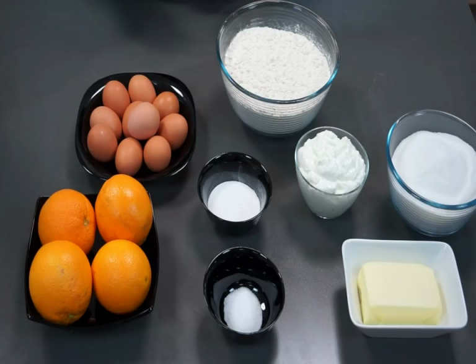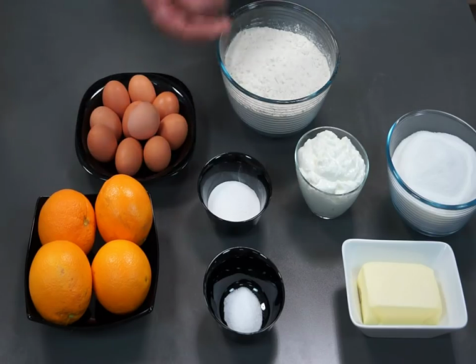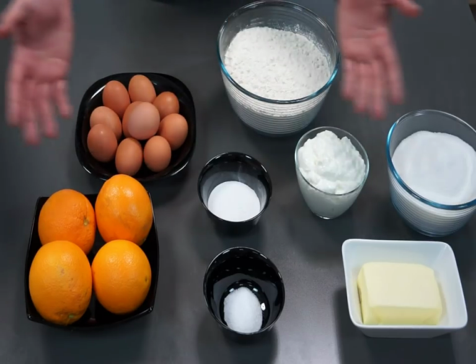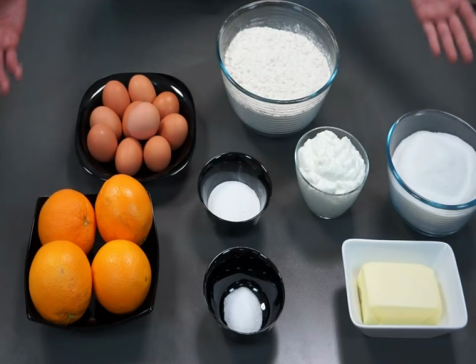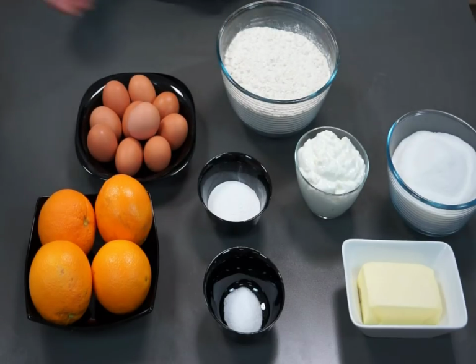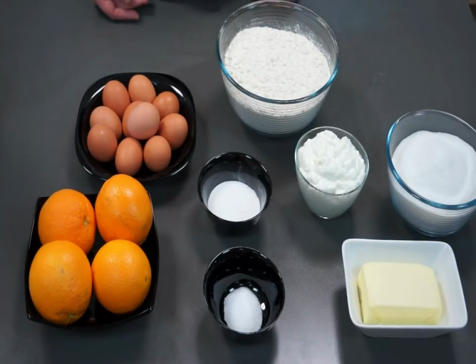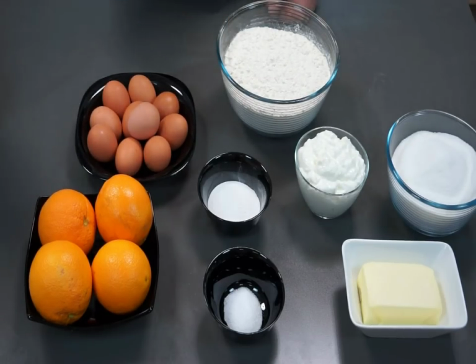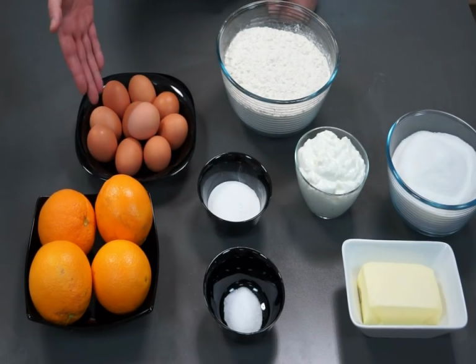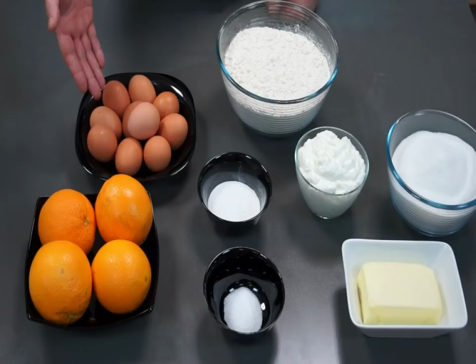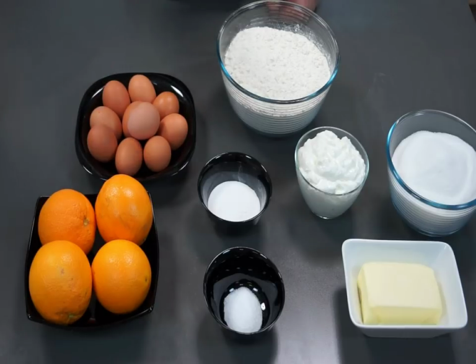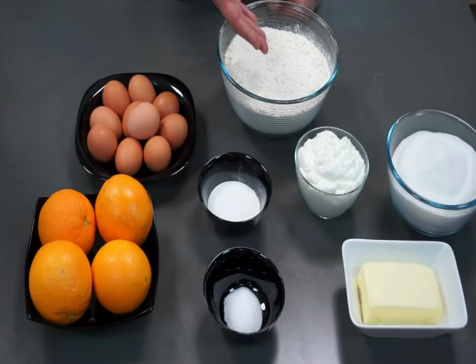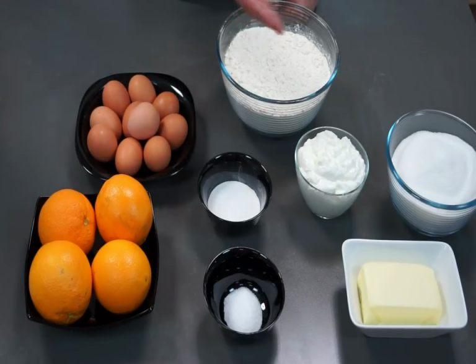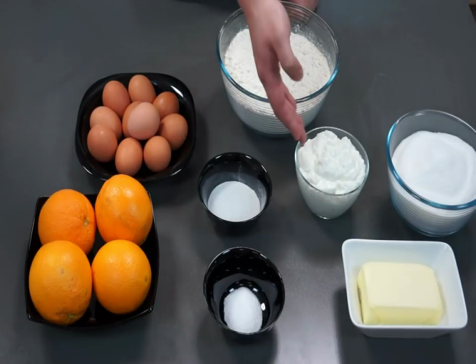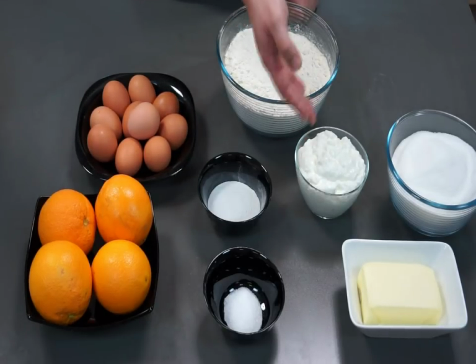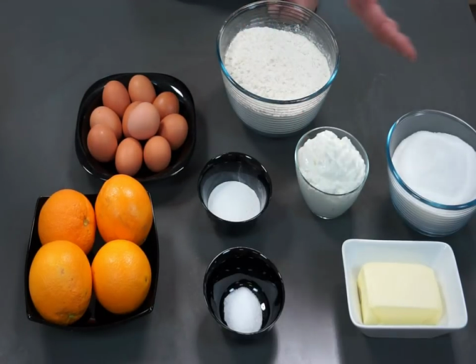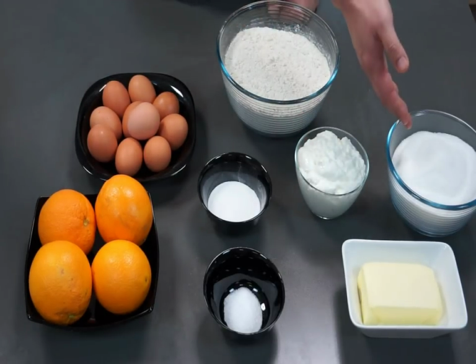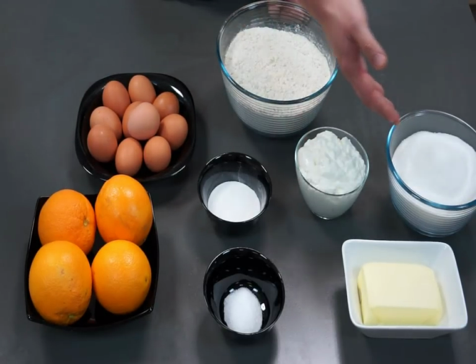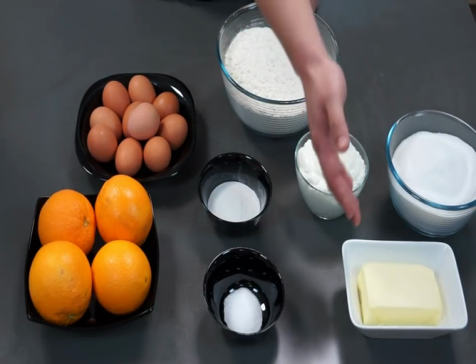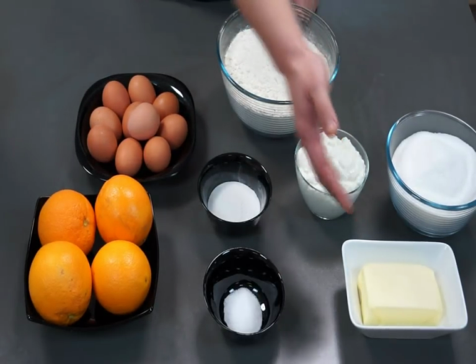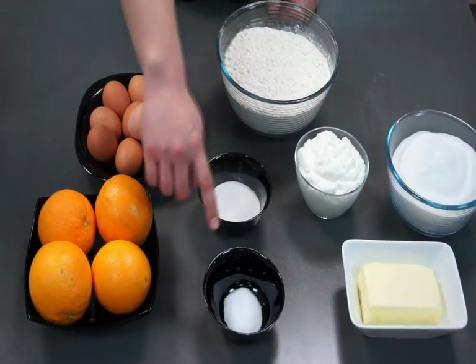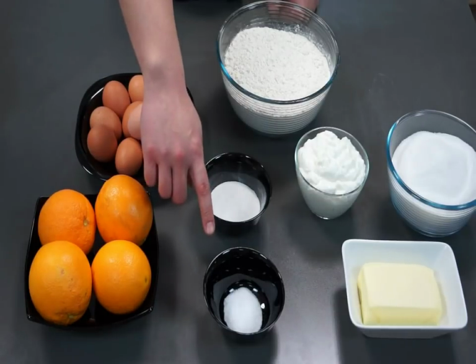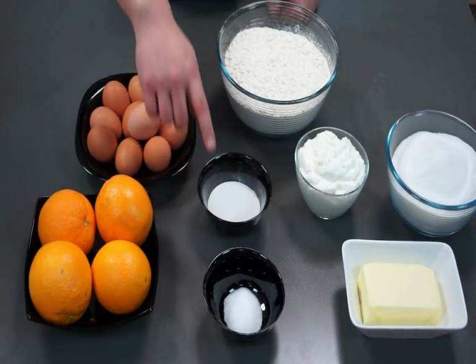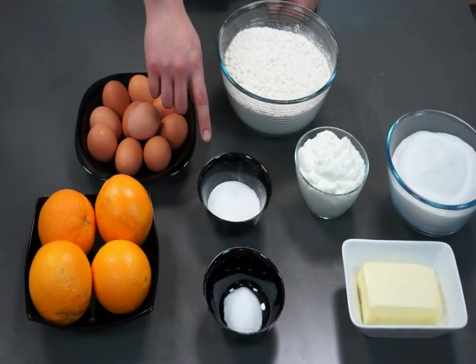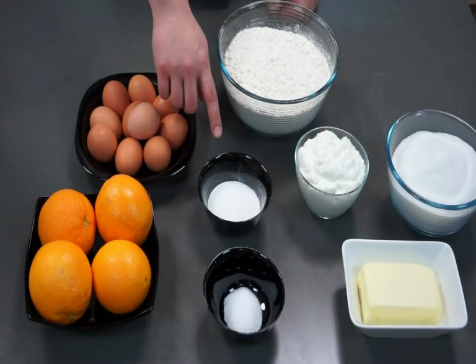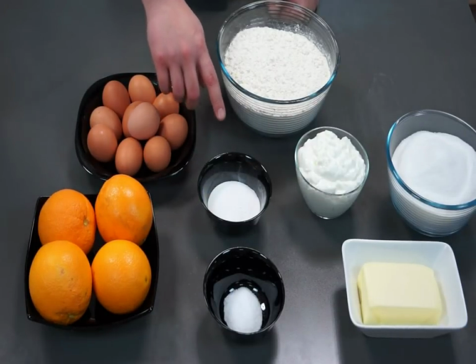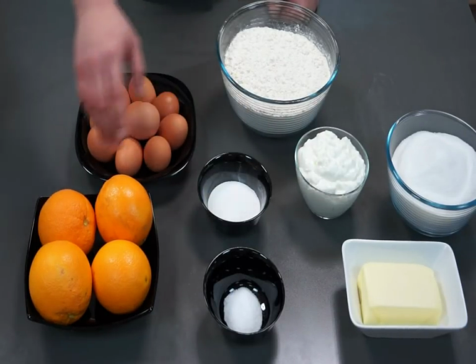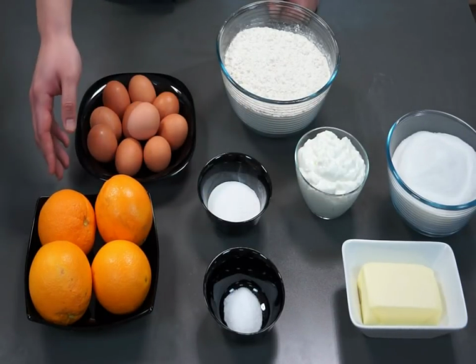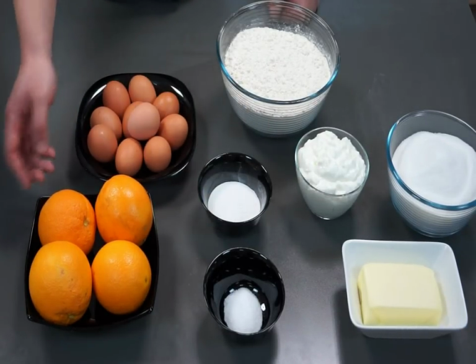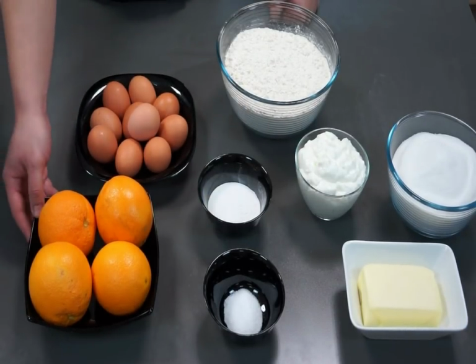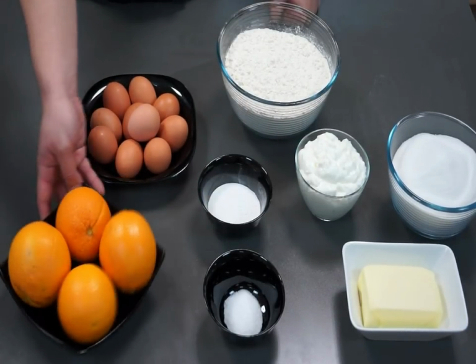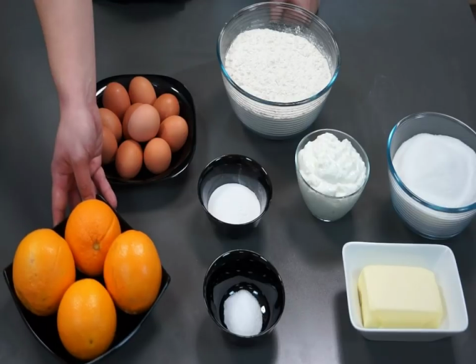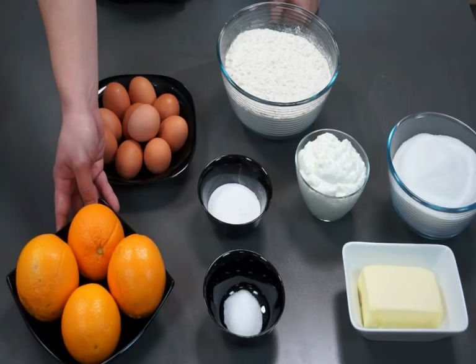Here are the ingredients we'll be using today. We have eggs, flour, yogurt, sugar, butter, salt, baking powder, and of course the star of the show, oranges.